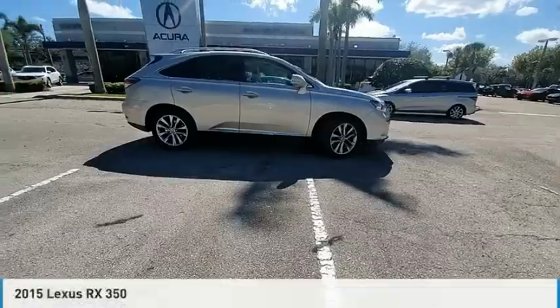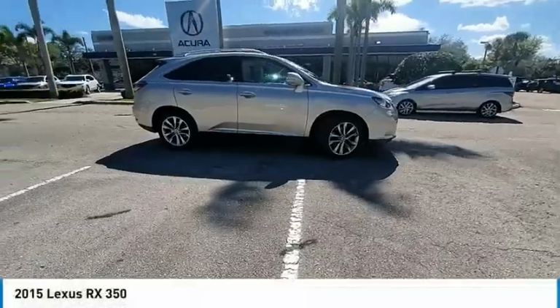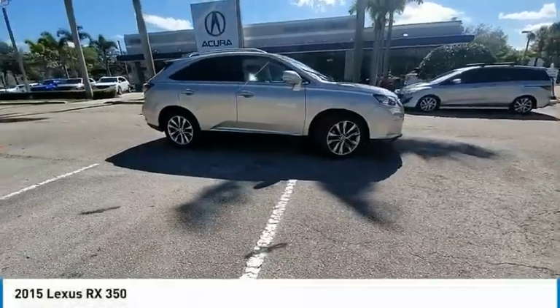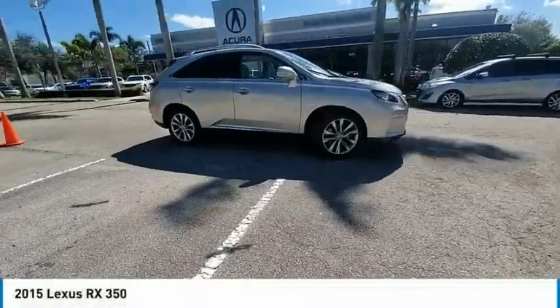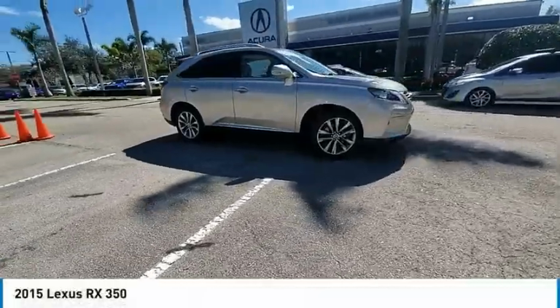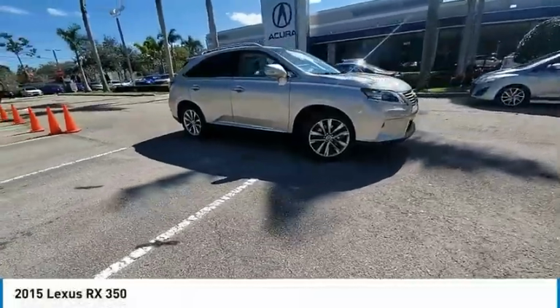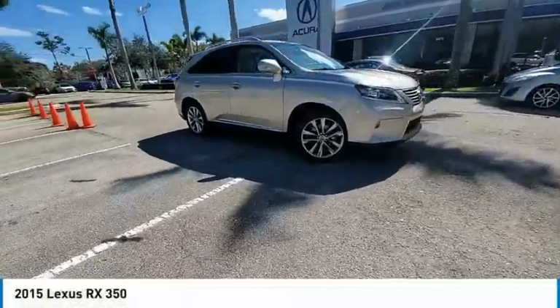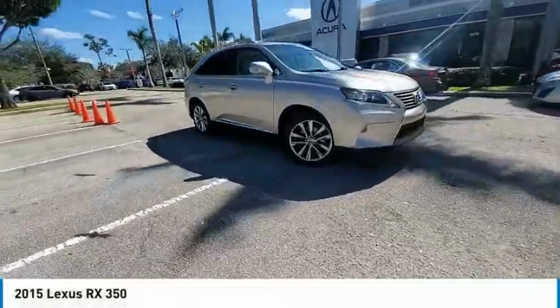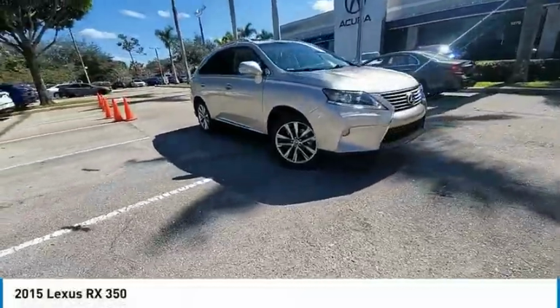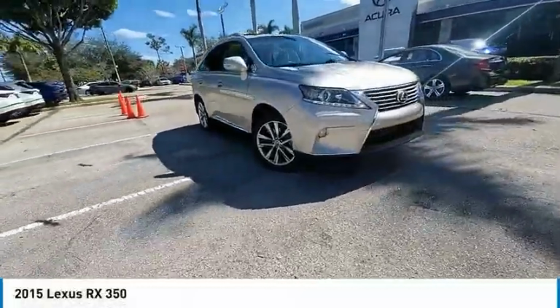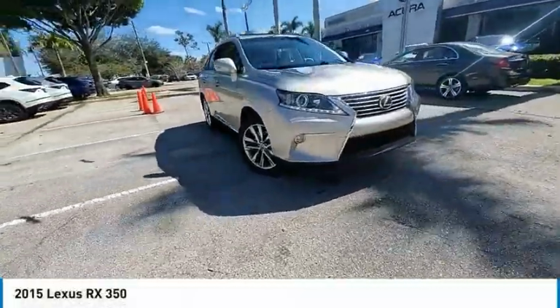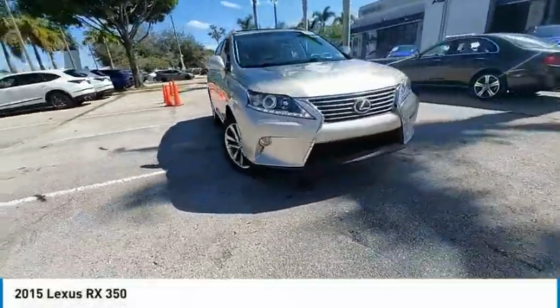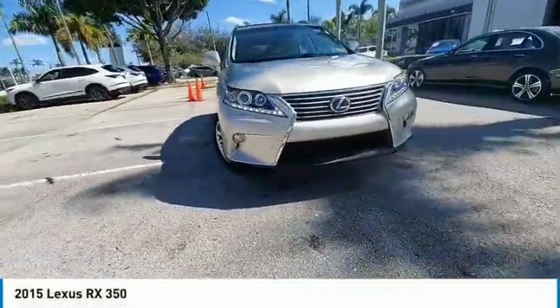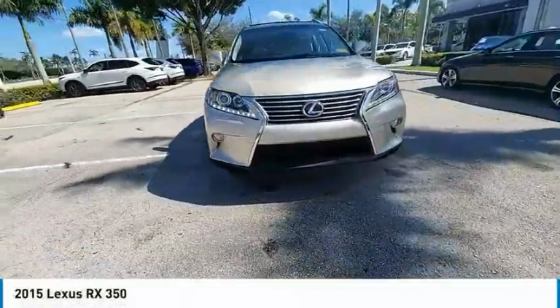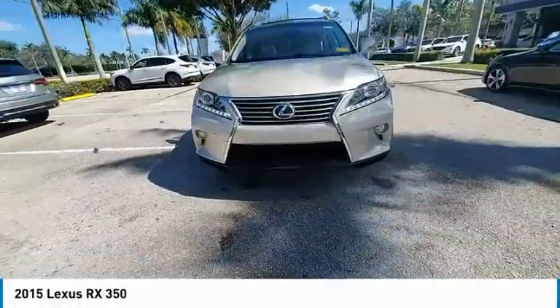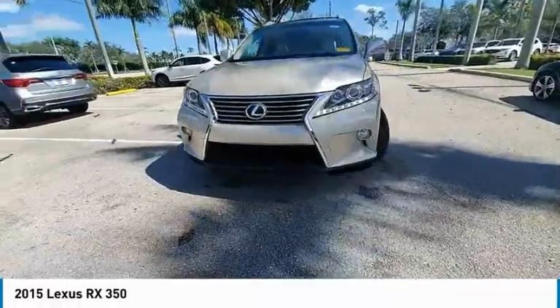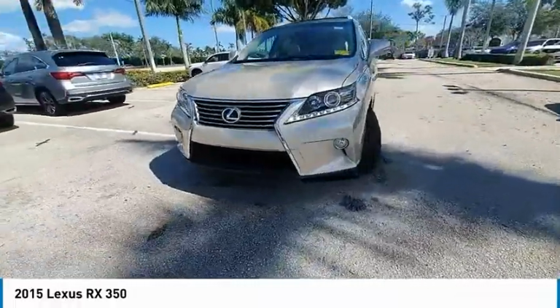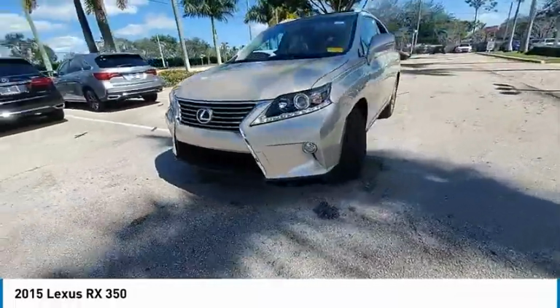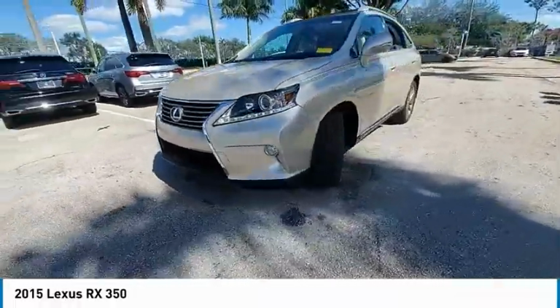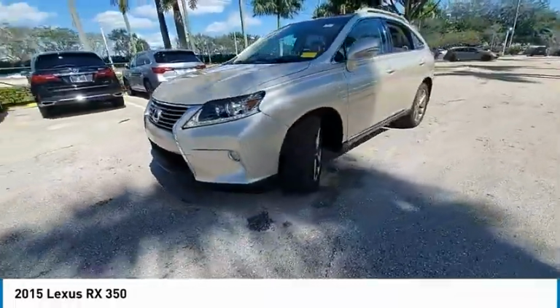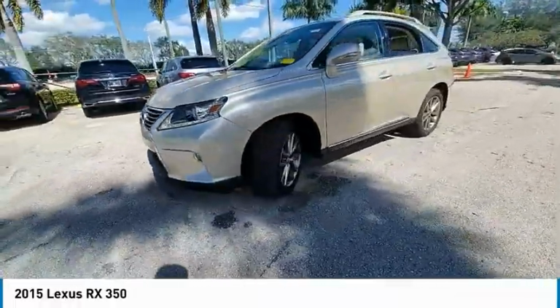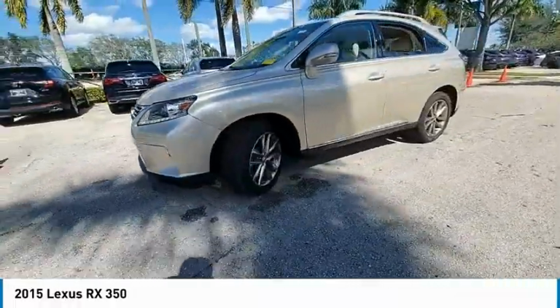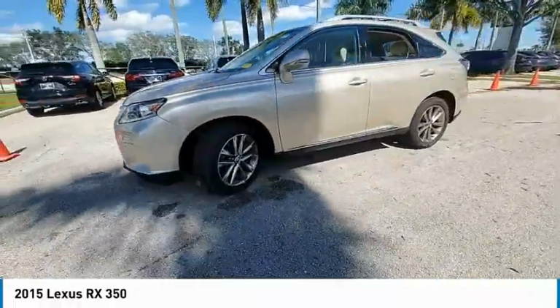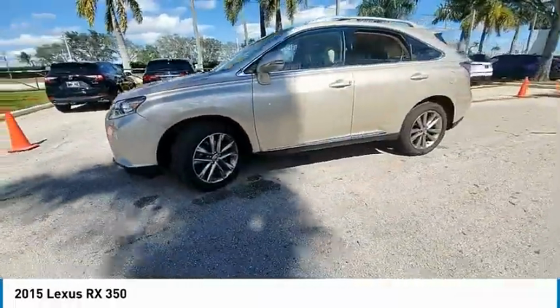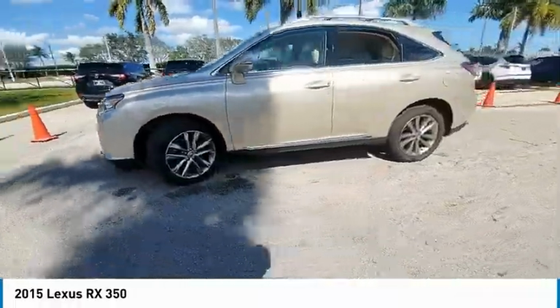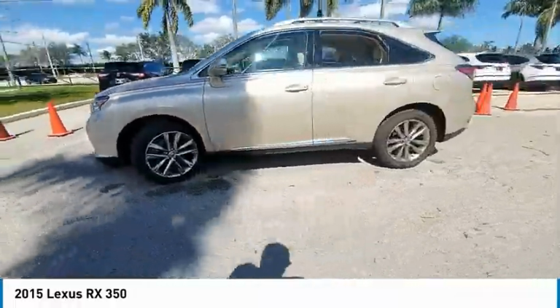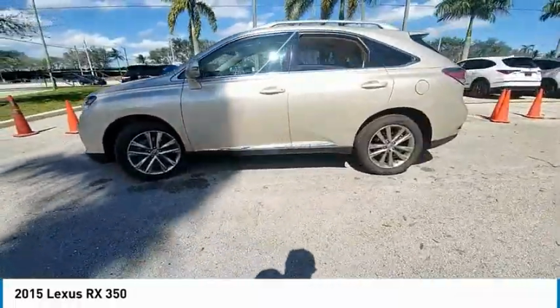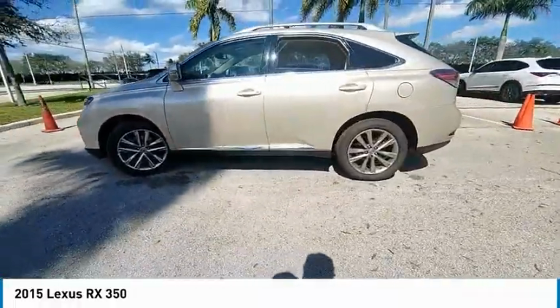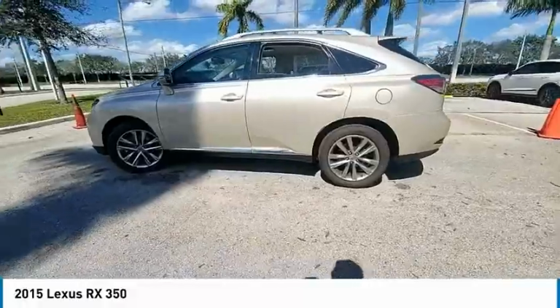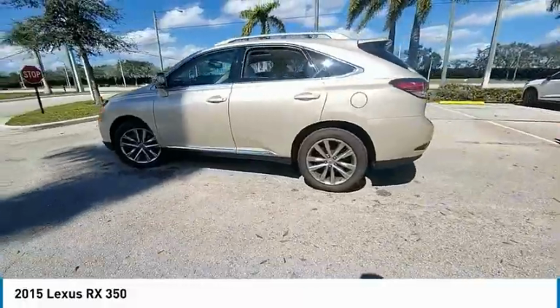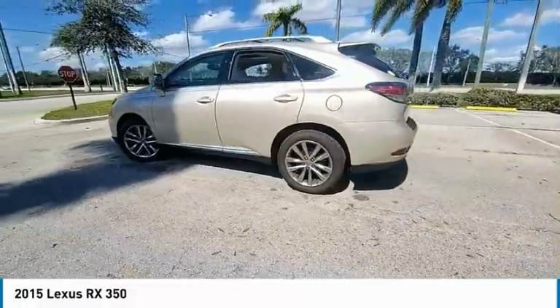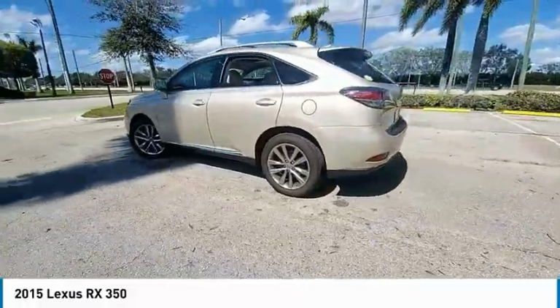You are going to love the 2015 RX350. The RX350 offers a driver-inspired design and intuitive technology that puts you in total control of your interior.